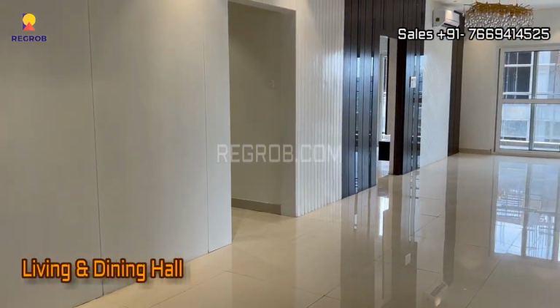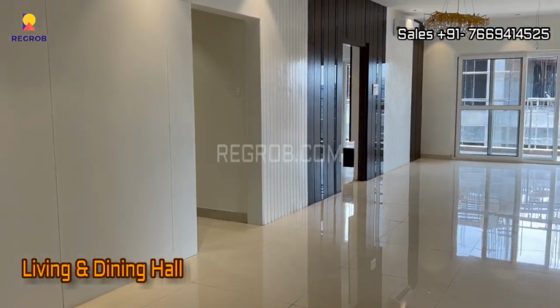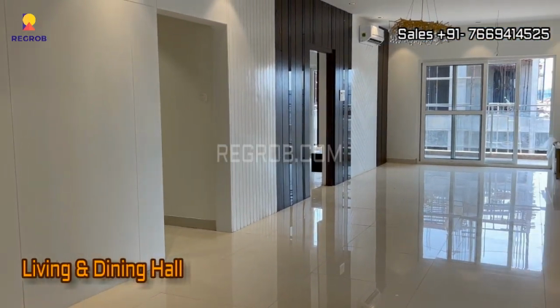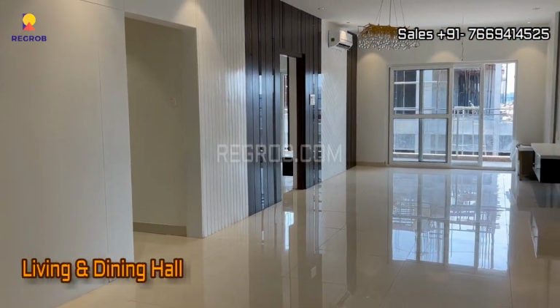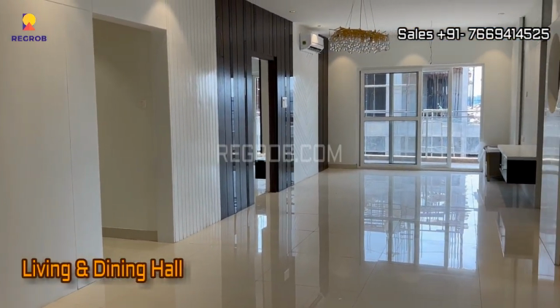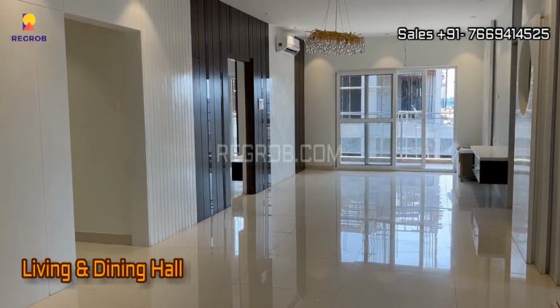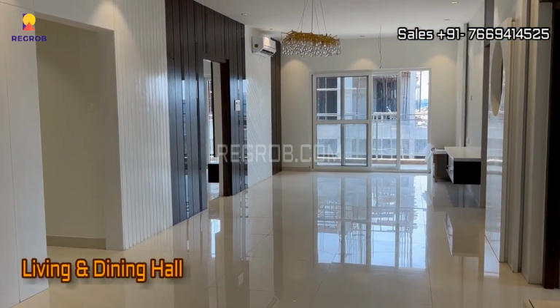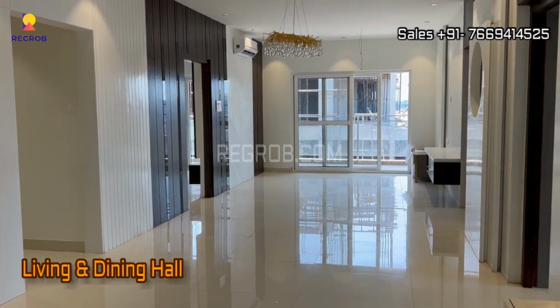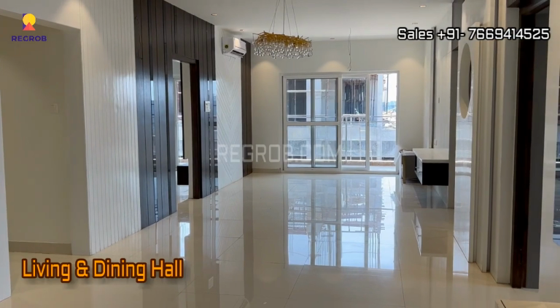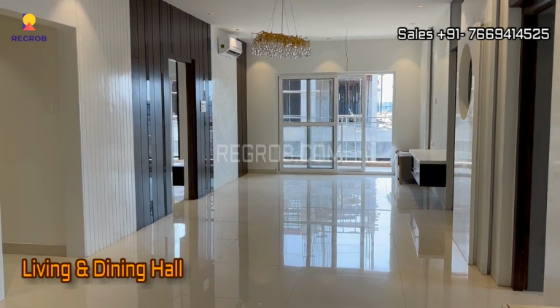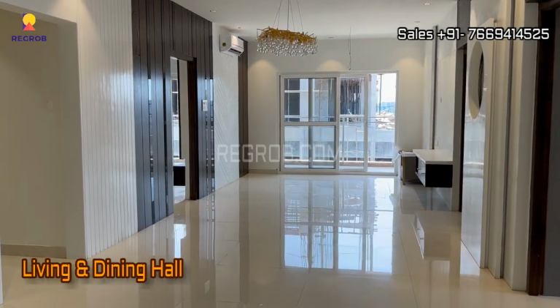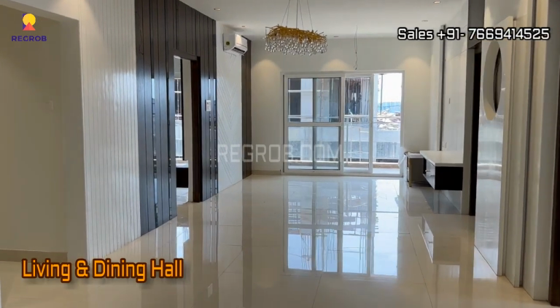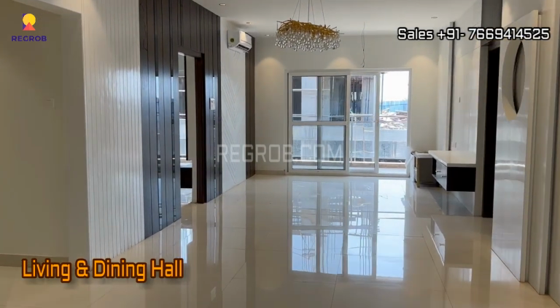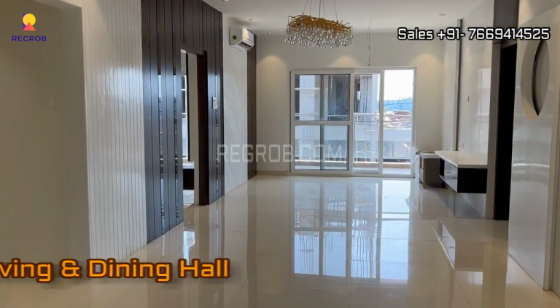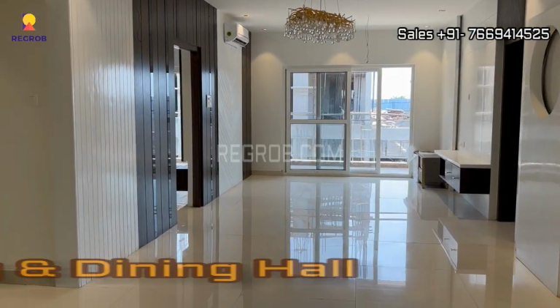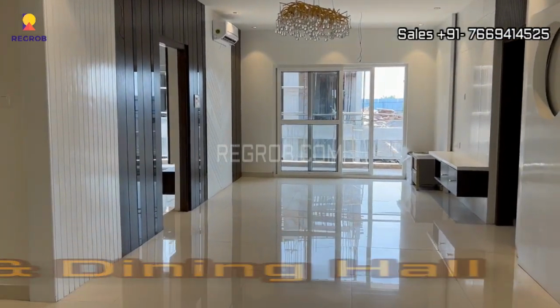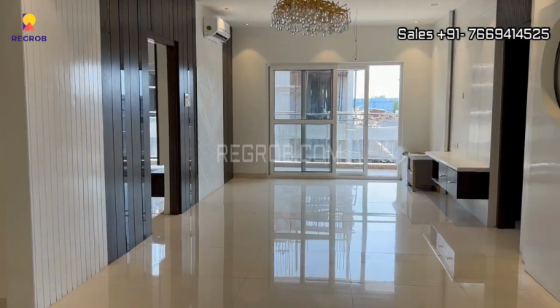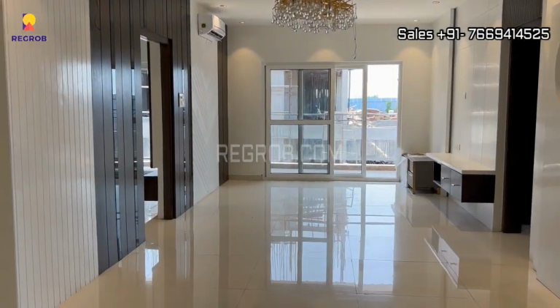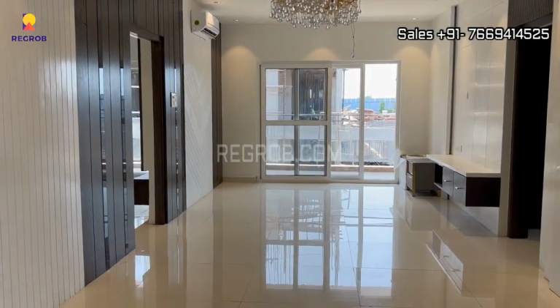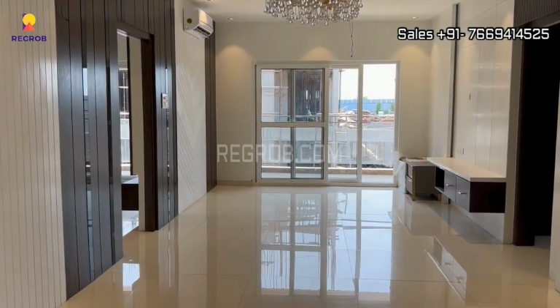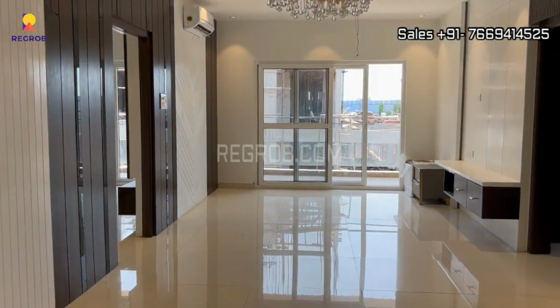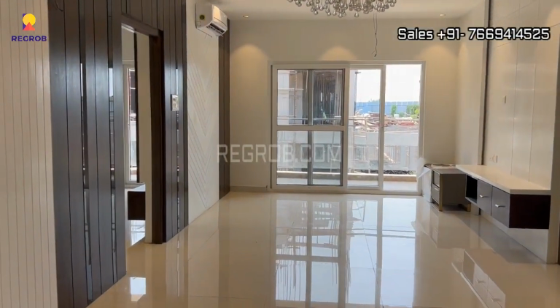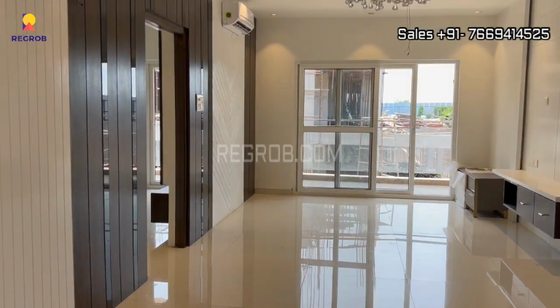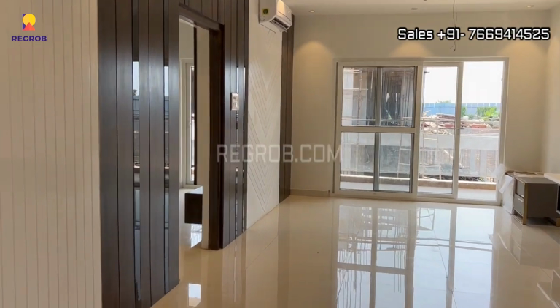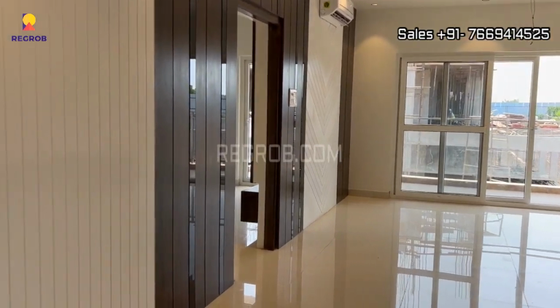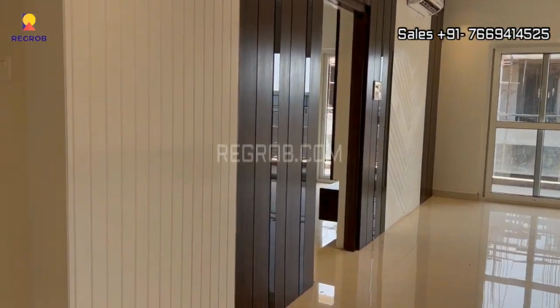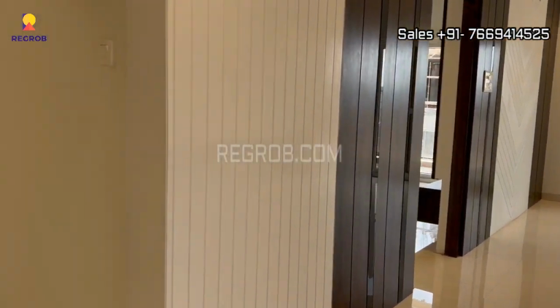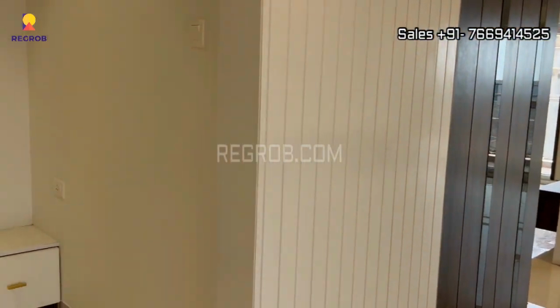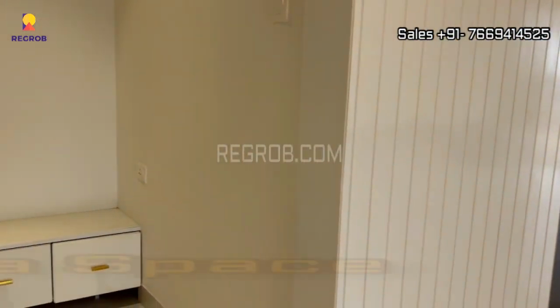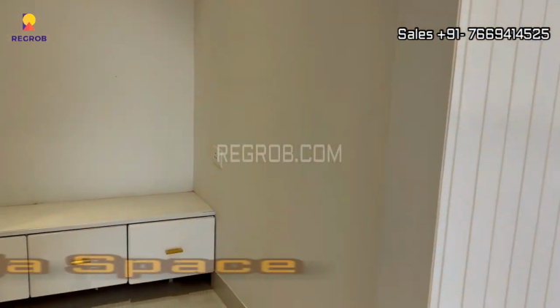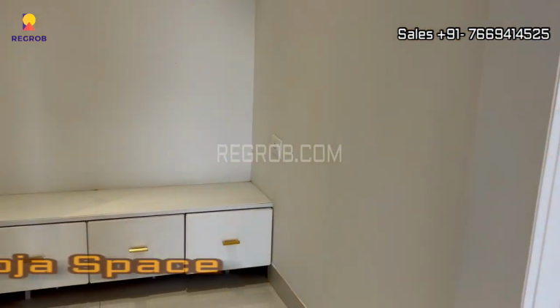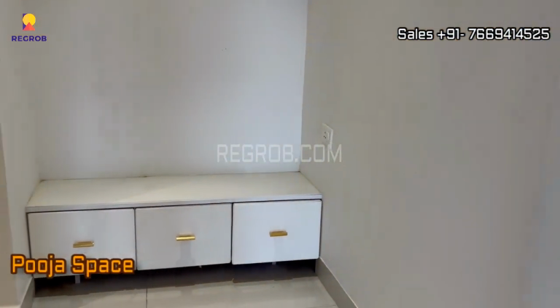Here's the main entrance and in front you can see a grand living and dining hall. And here's the puja space.